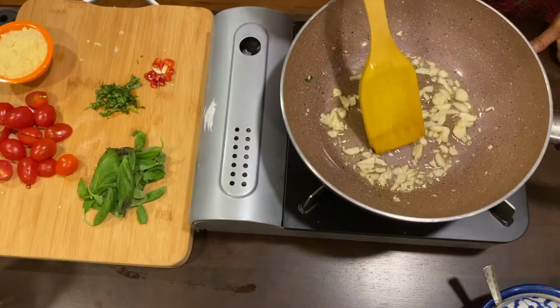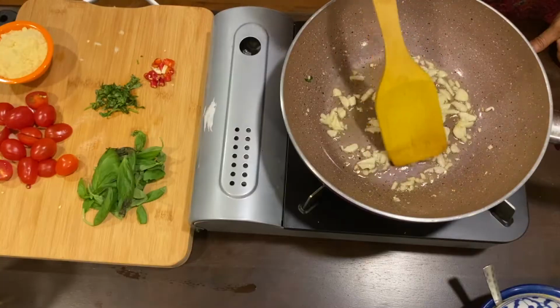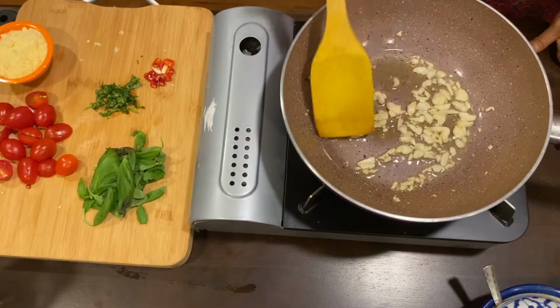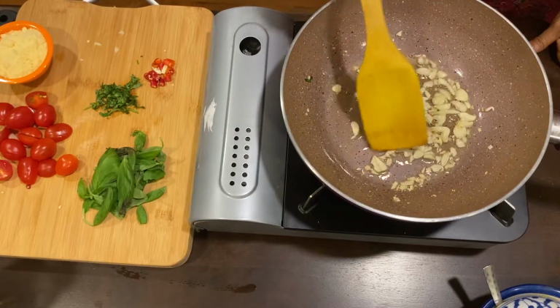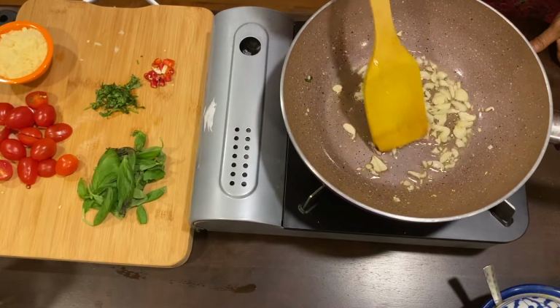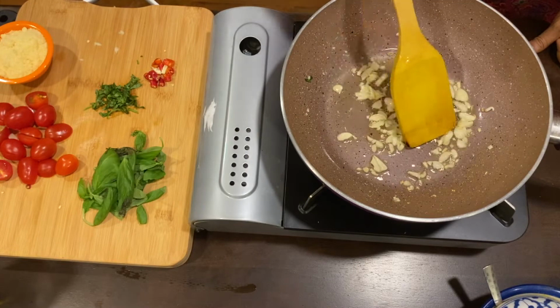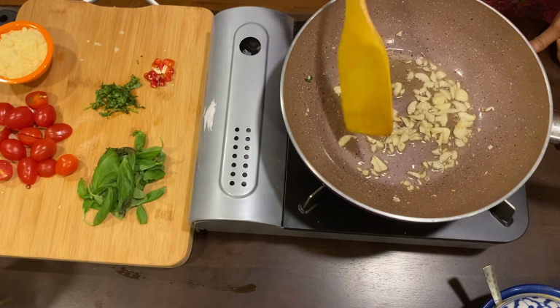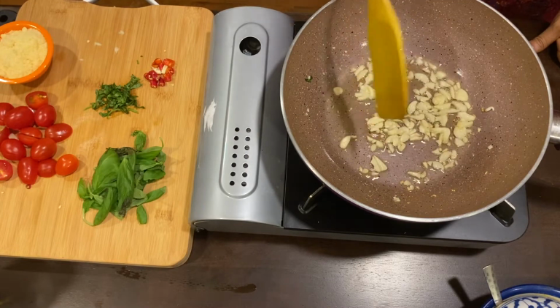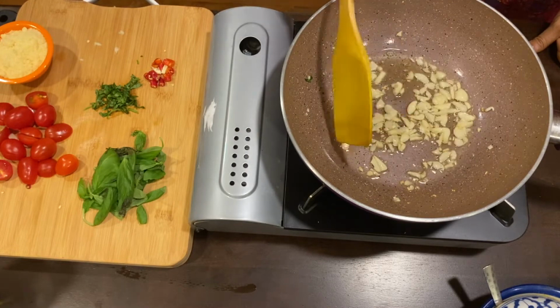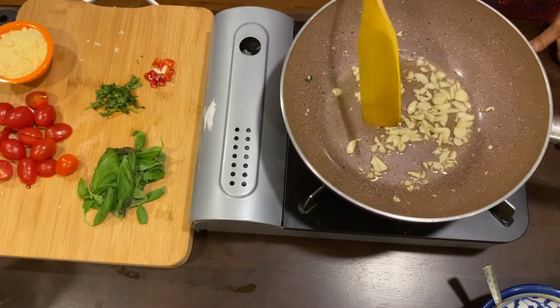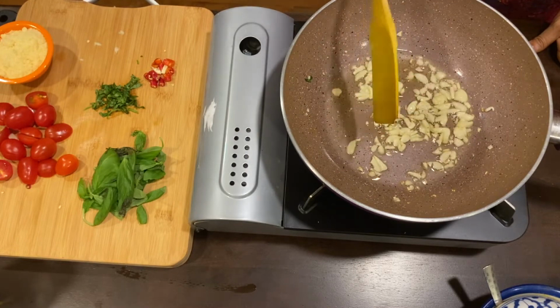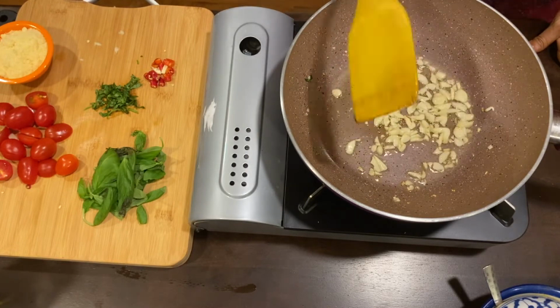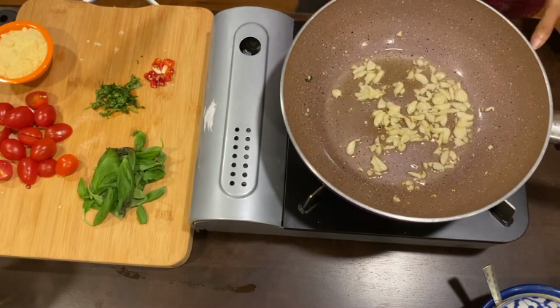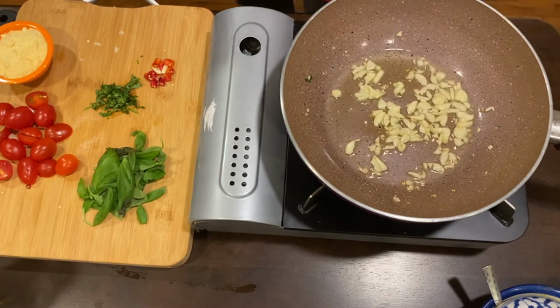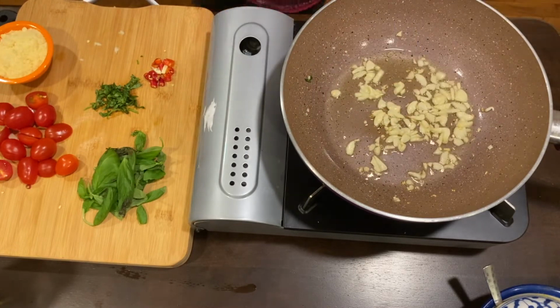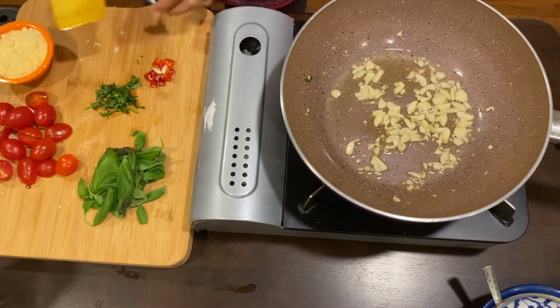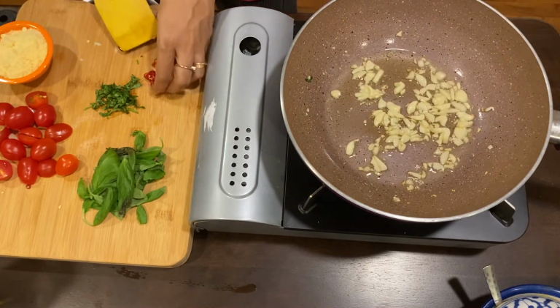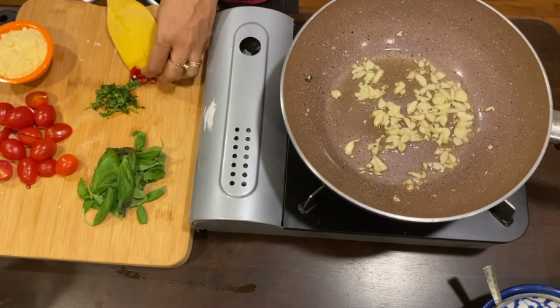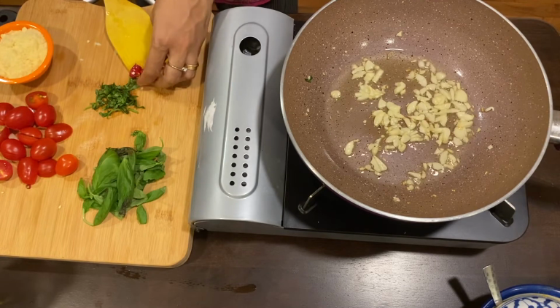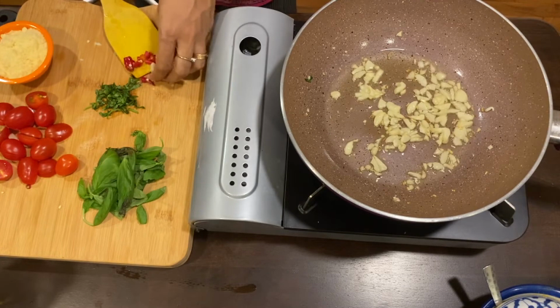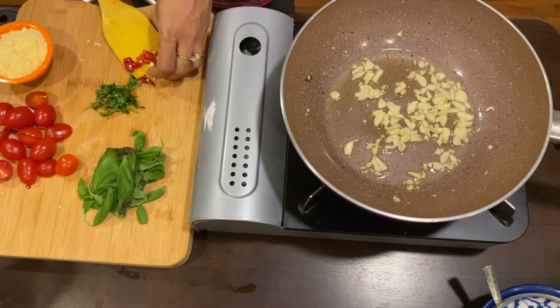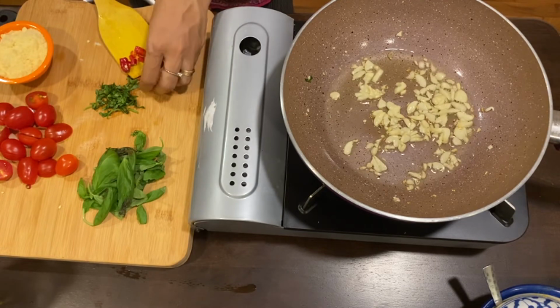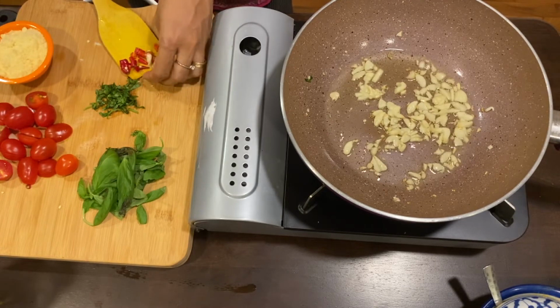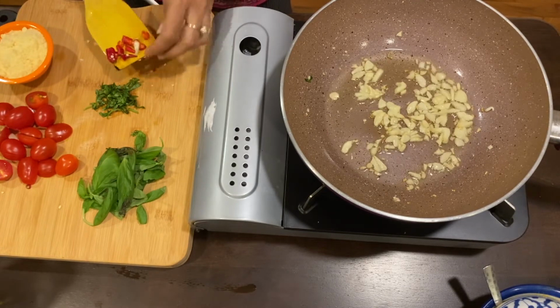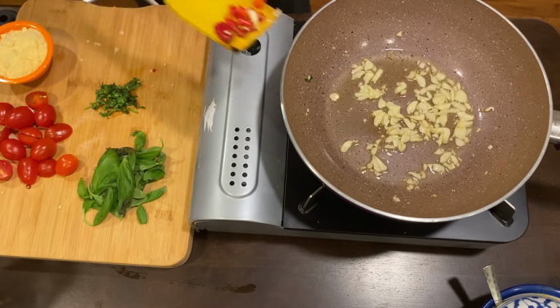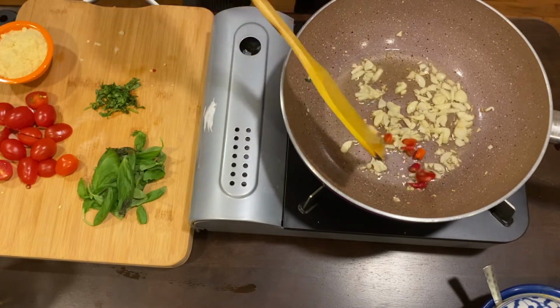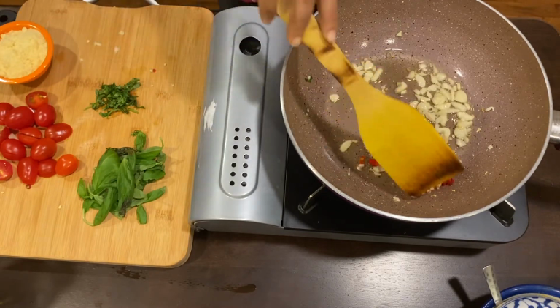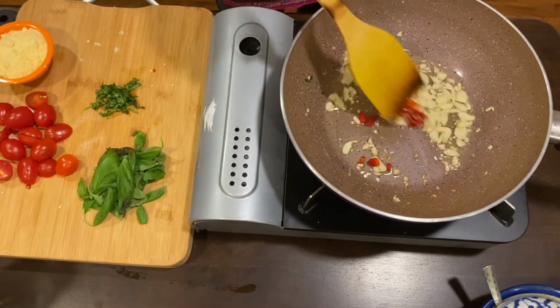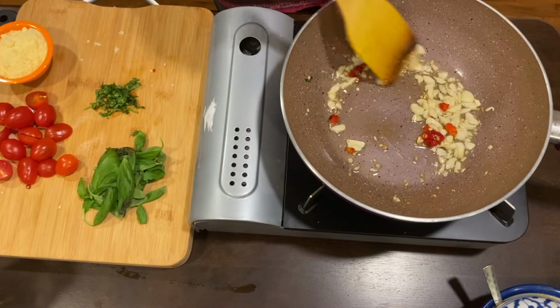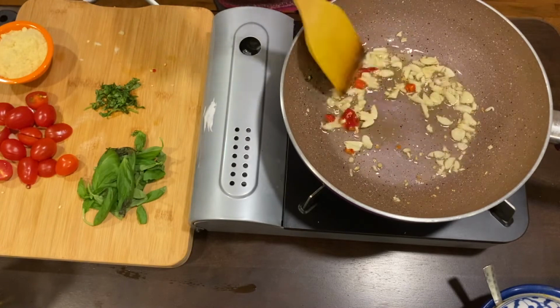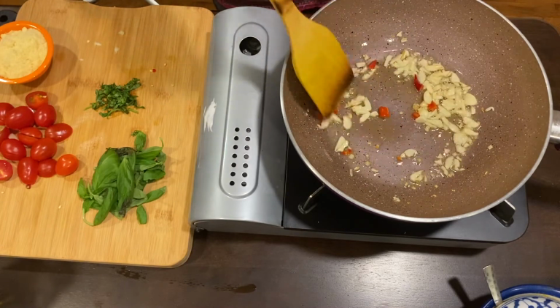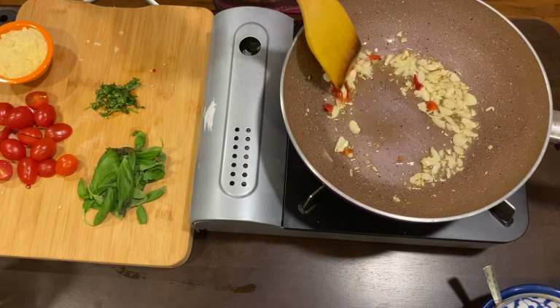After 5 to 7 minutes, the garlic has turned a nice golden color. At this stage, I will add some fresh red chilies. Adding fresh red chilies will add a lot of flavor to our pasta. If you don't find them, you can also add chili flakes.